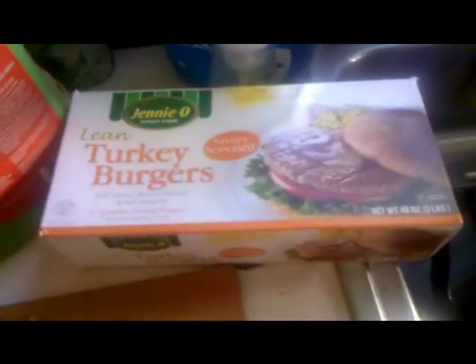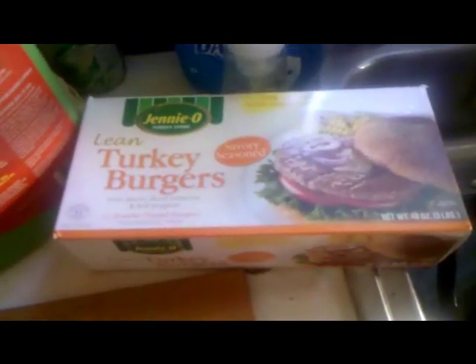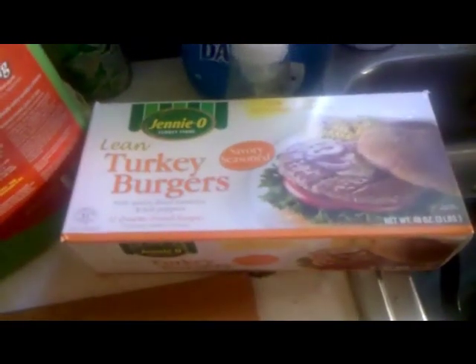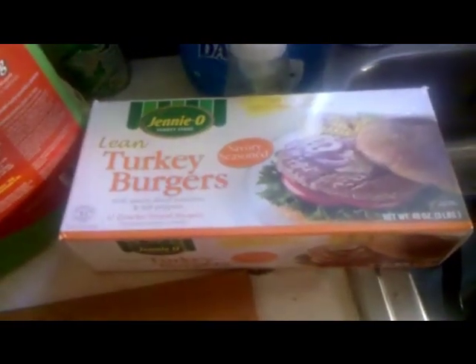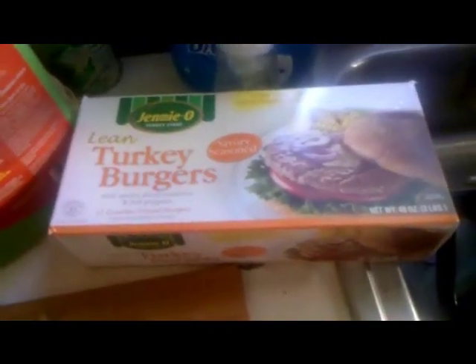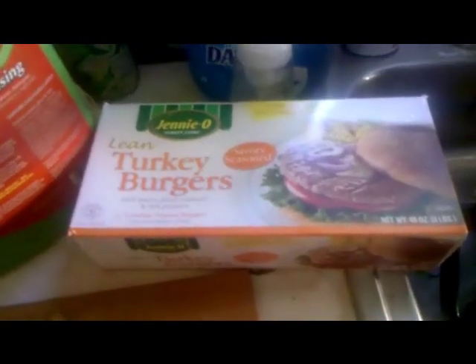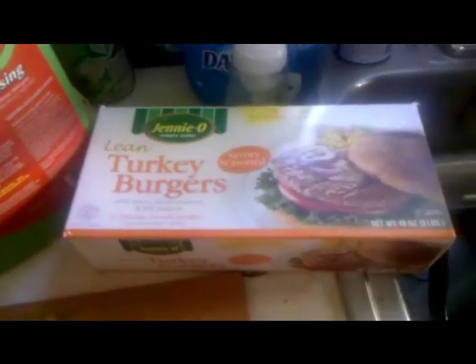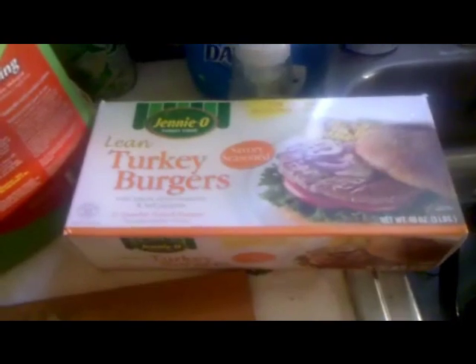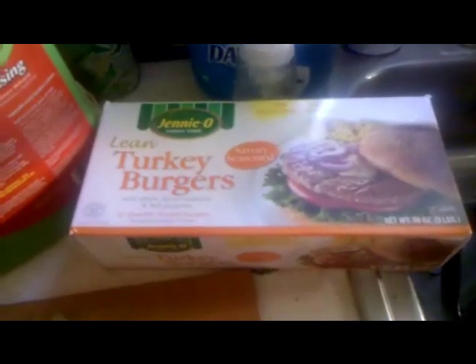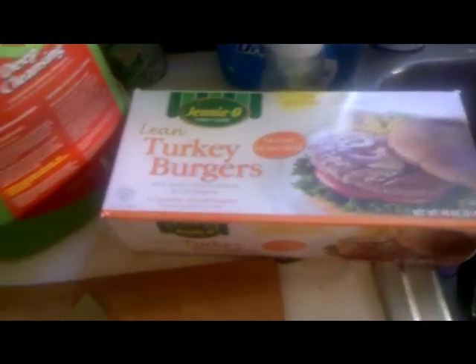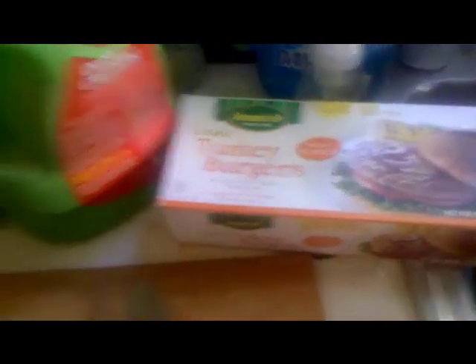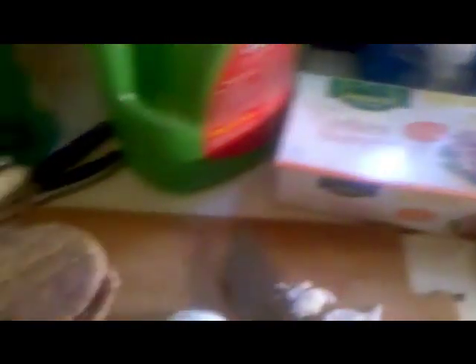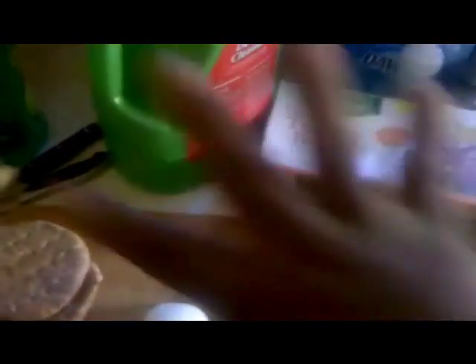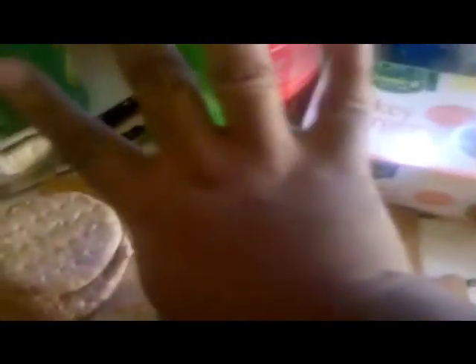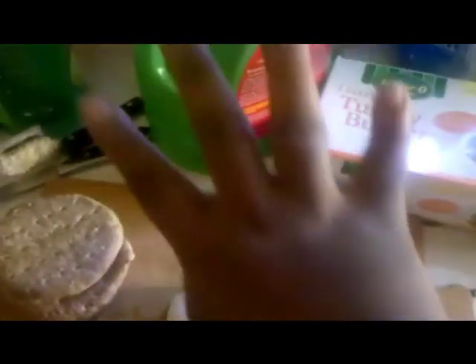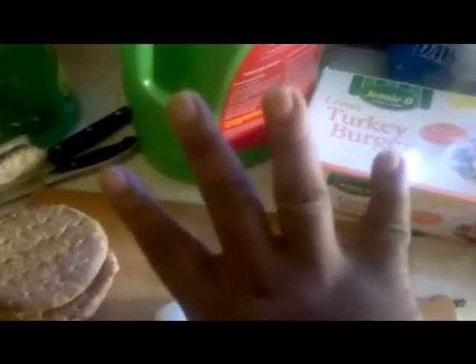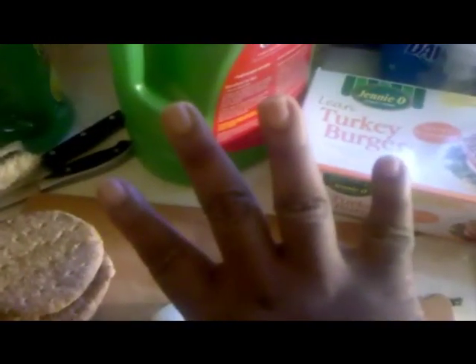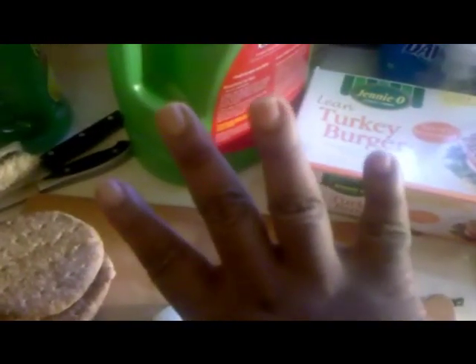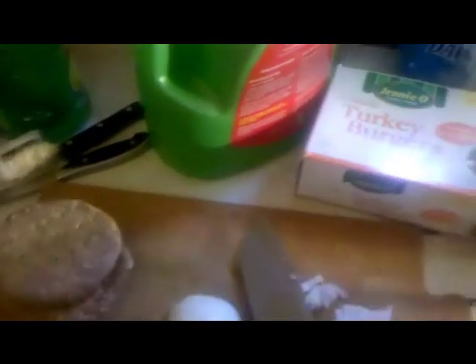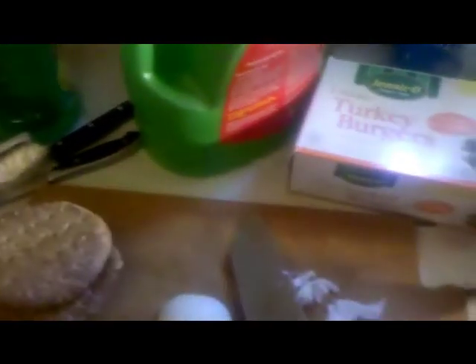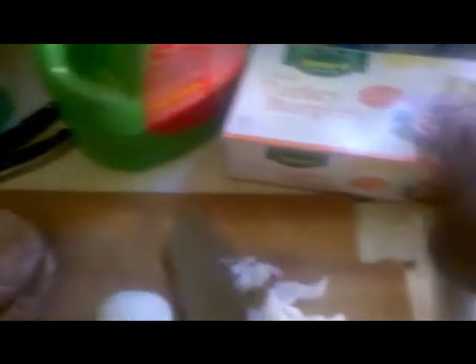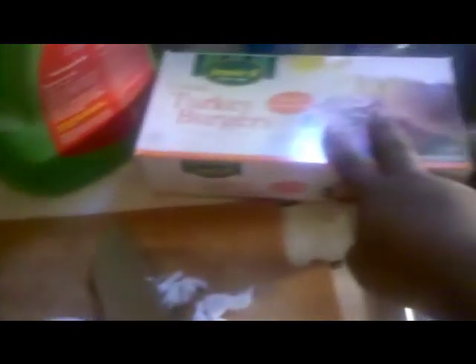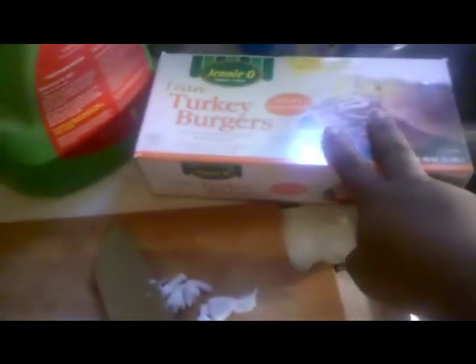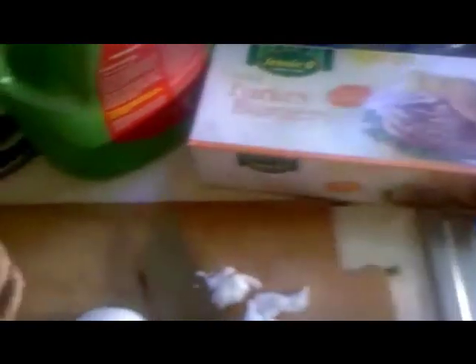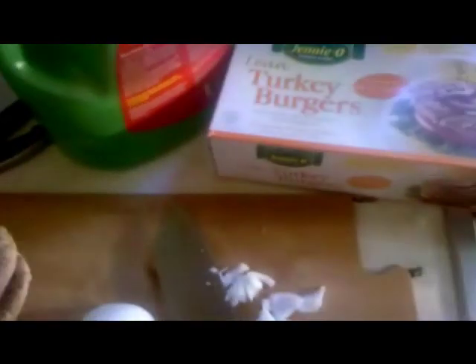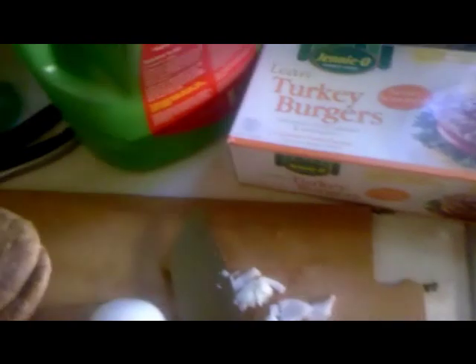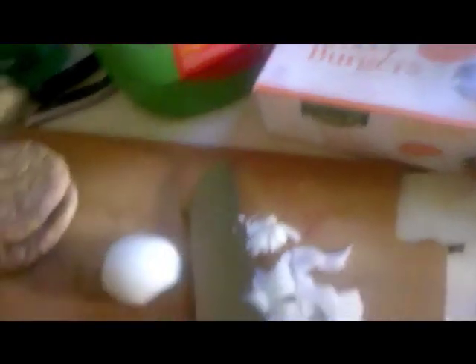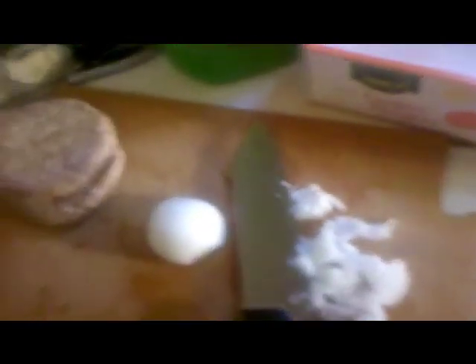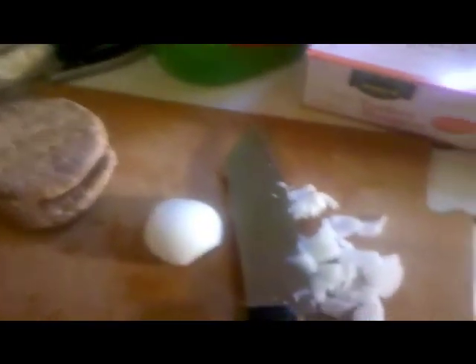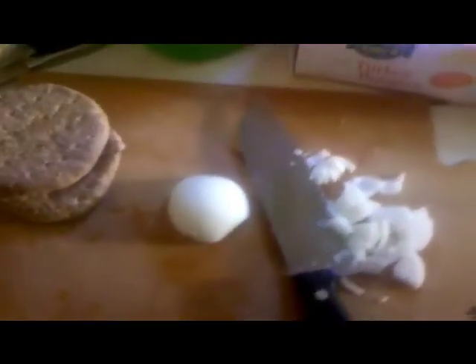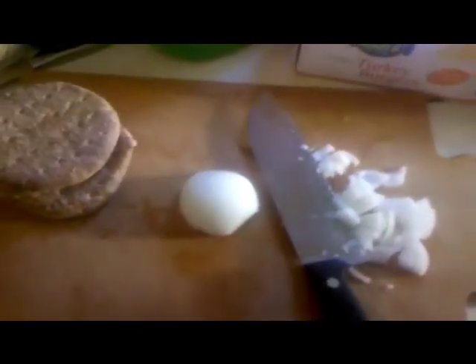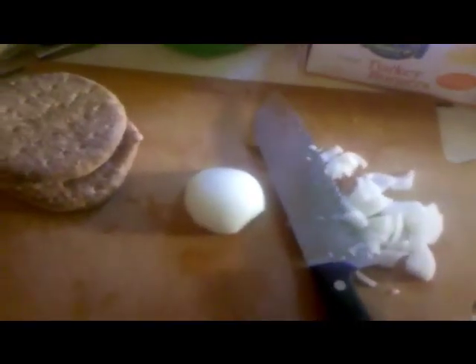Jenny-O Lean Turkey Burgers — those are four points per patty. Four points per patty. Beautiful. Now I'm cutting up some onions.